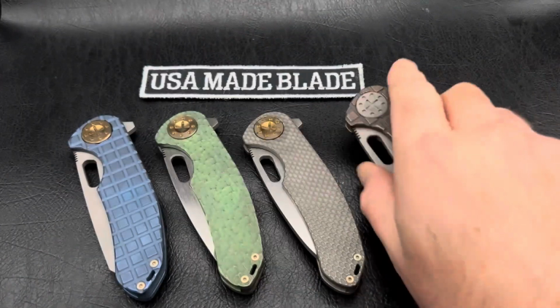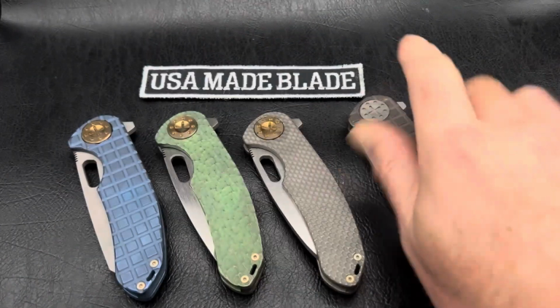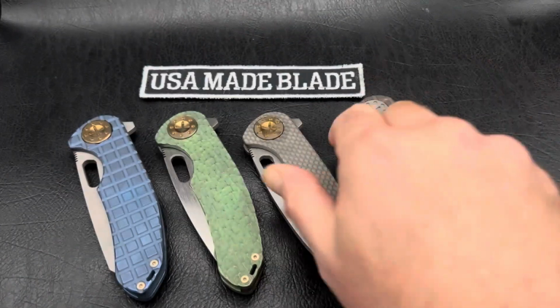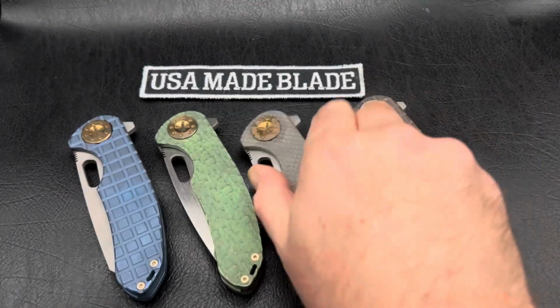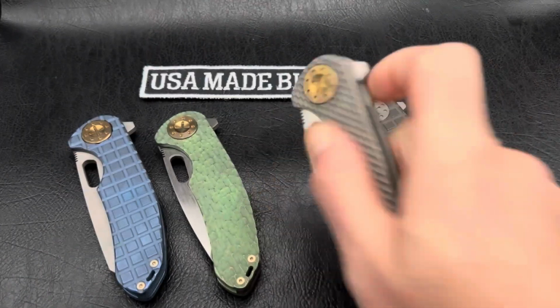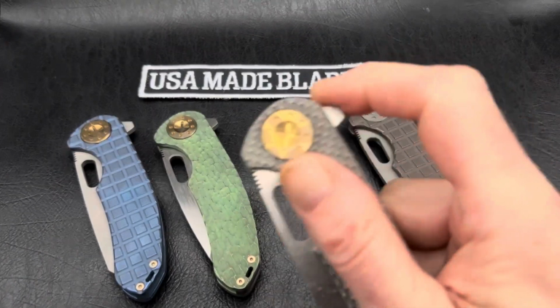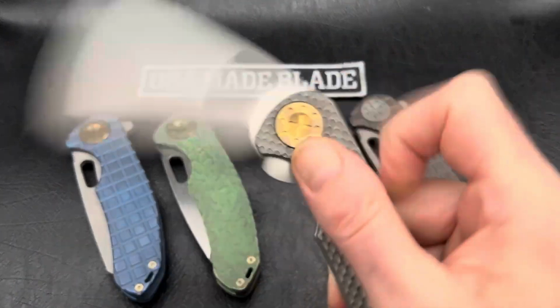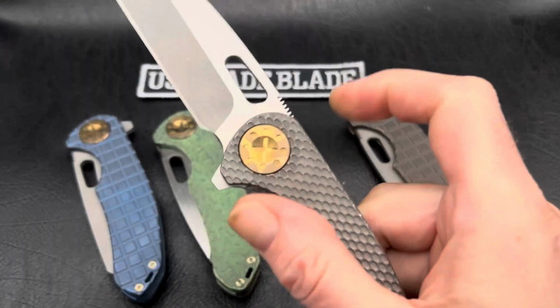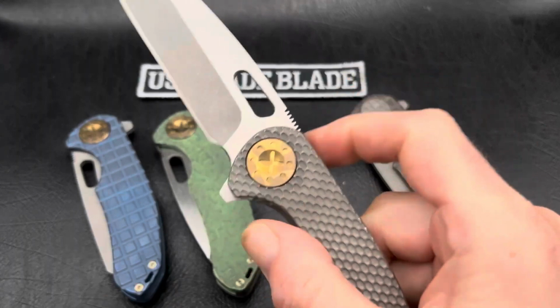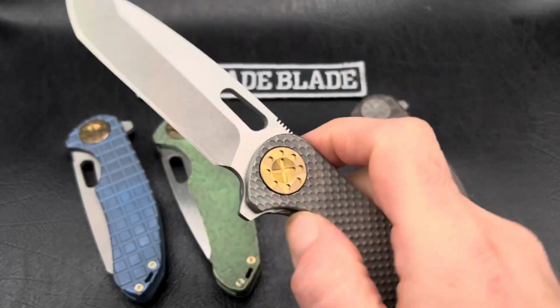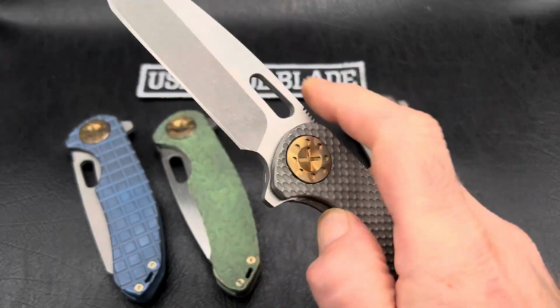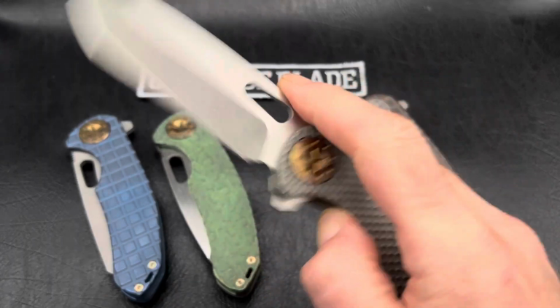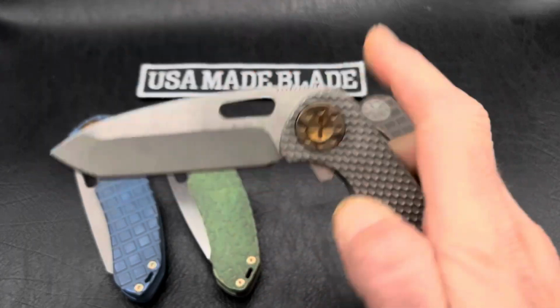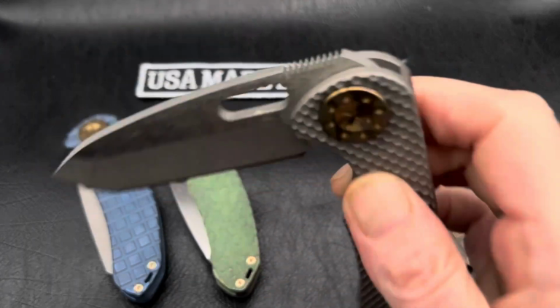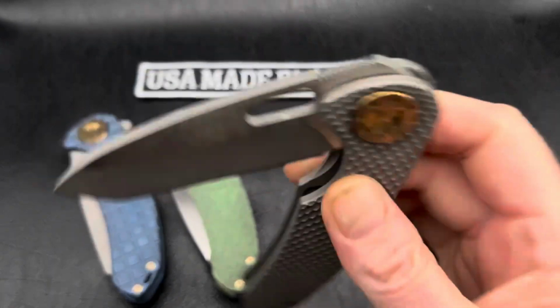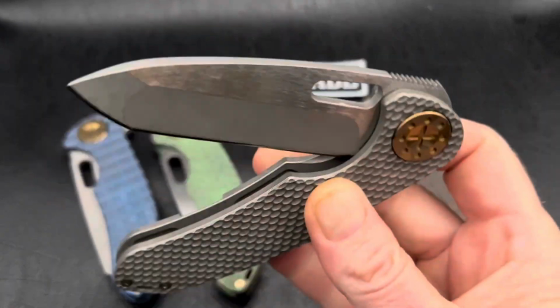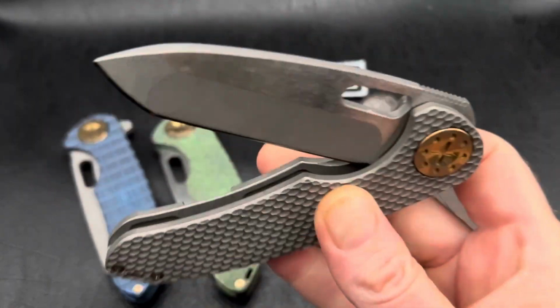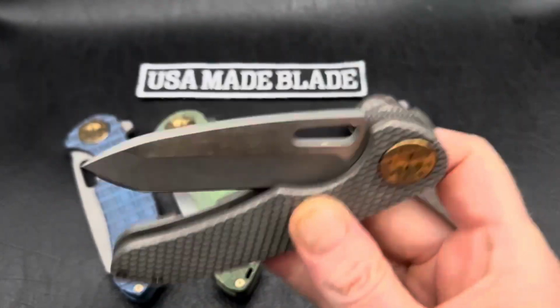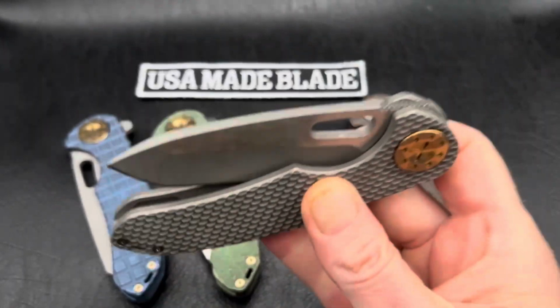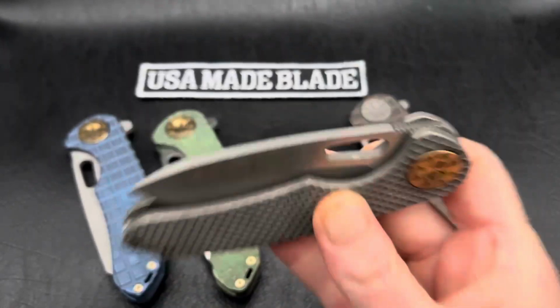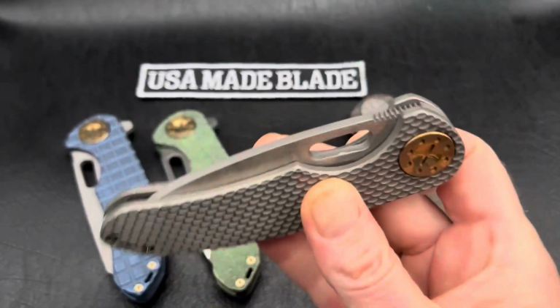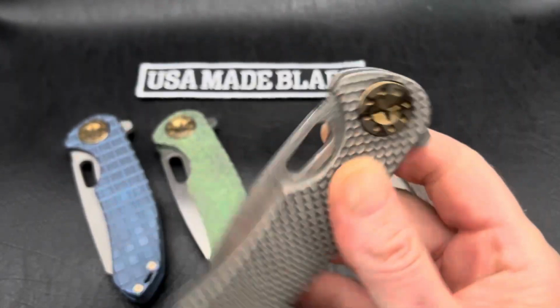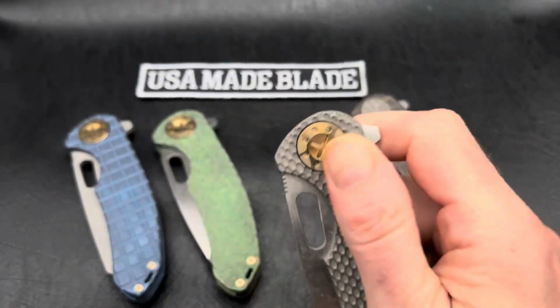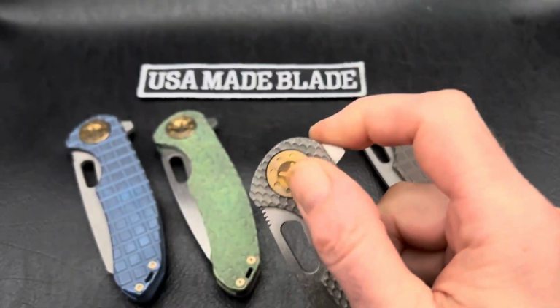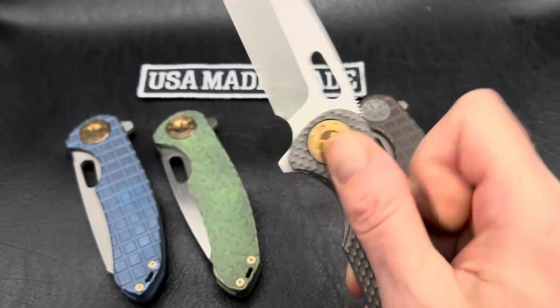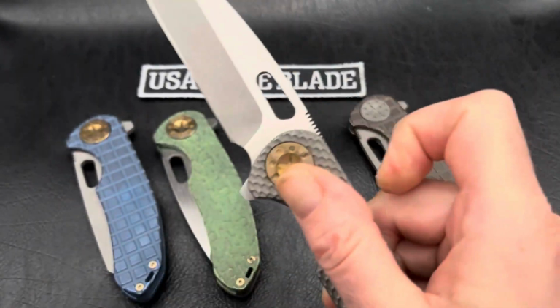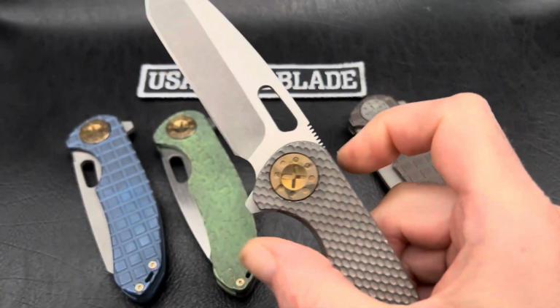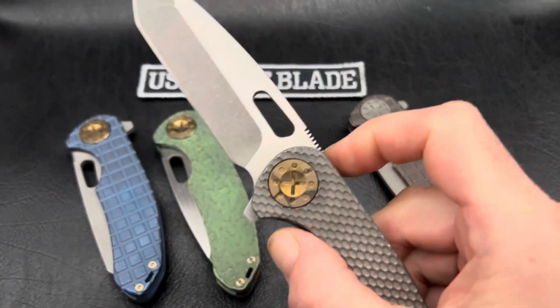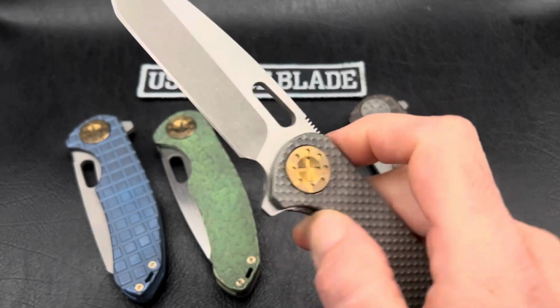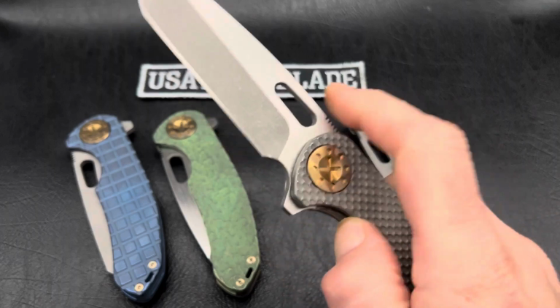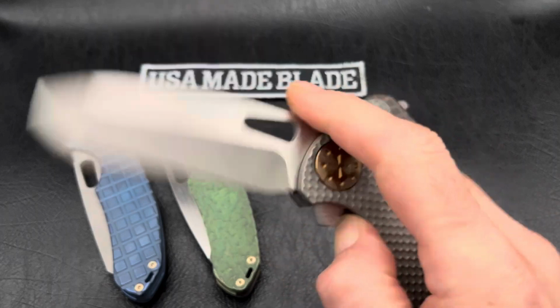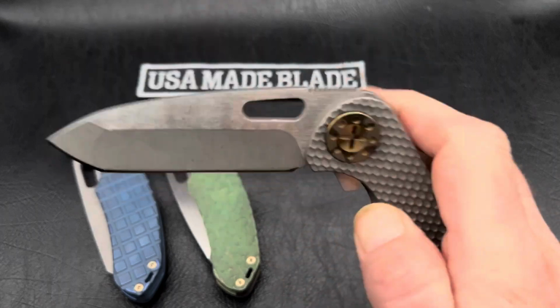Just showing some of the others that just arrived today. This one's probably the most stiff of all of them, and it's still fantastic.